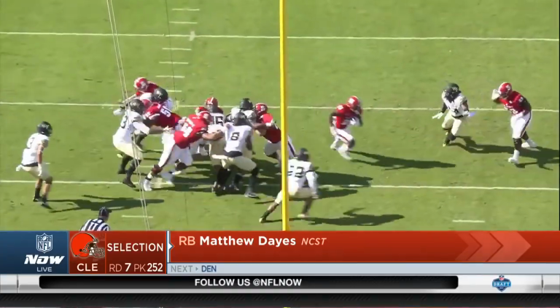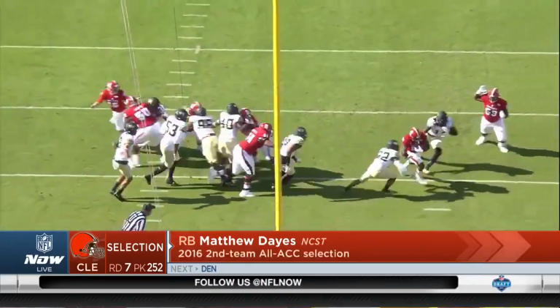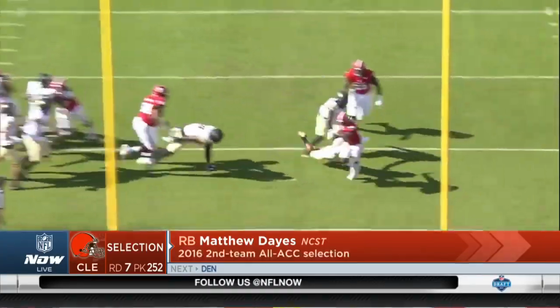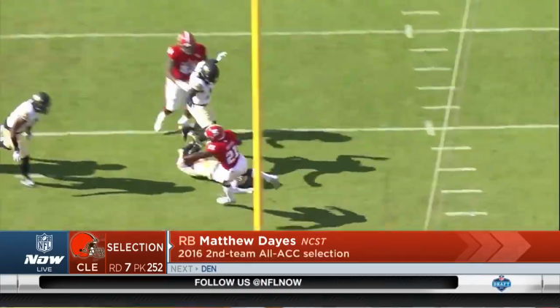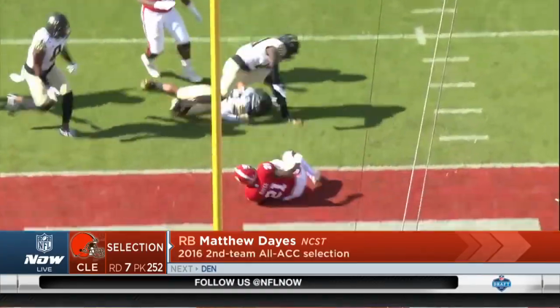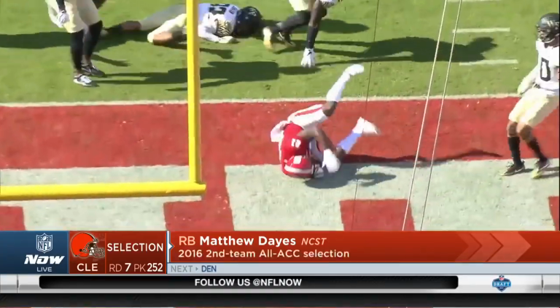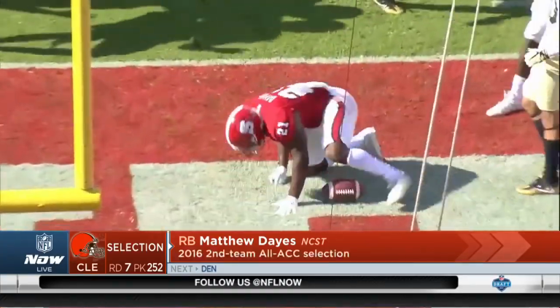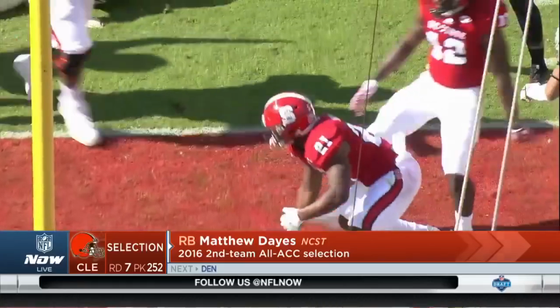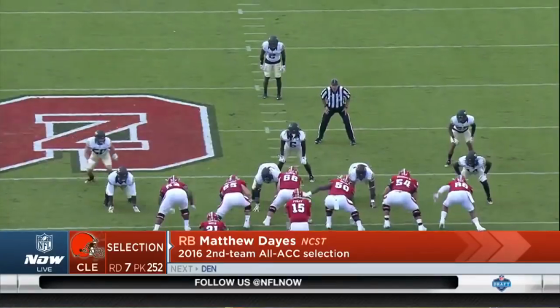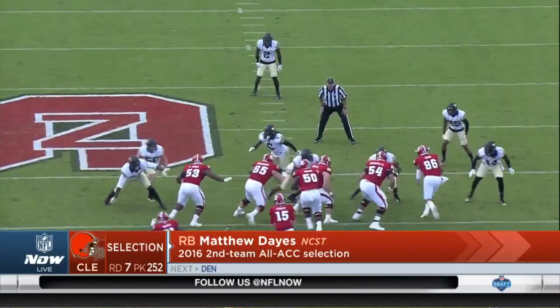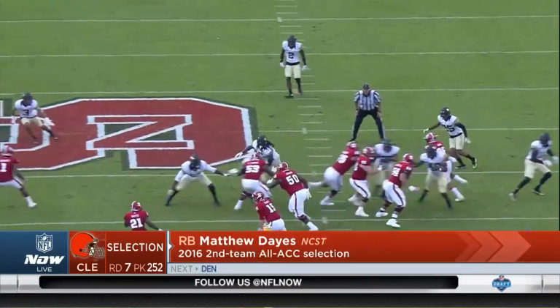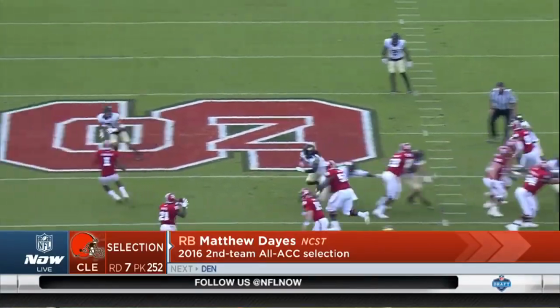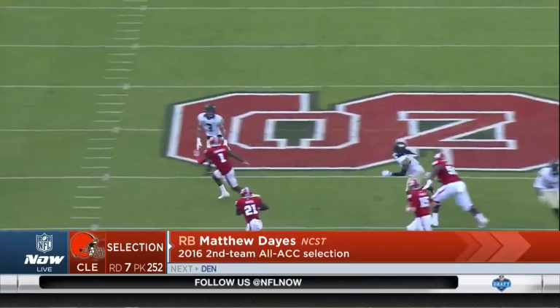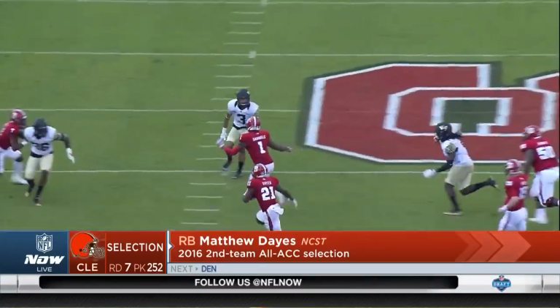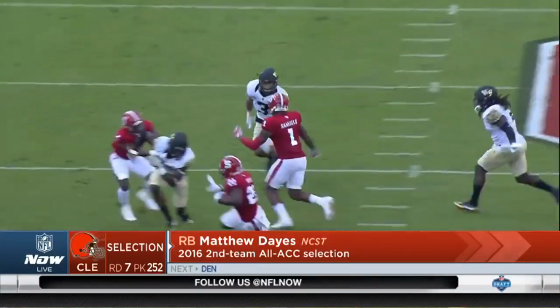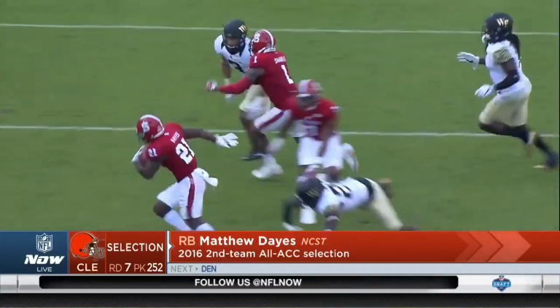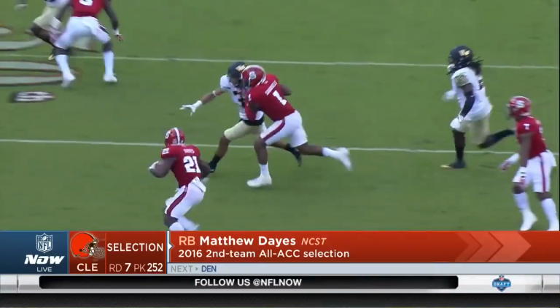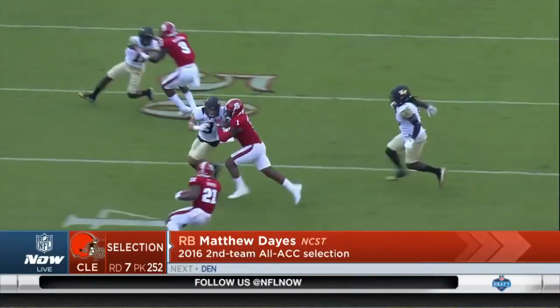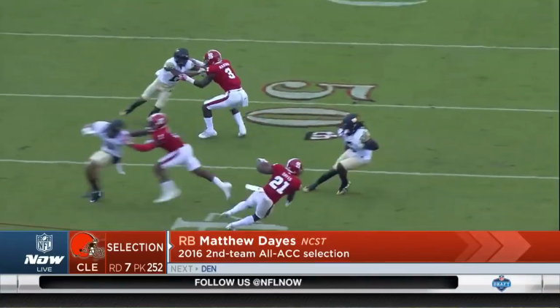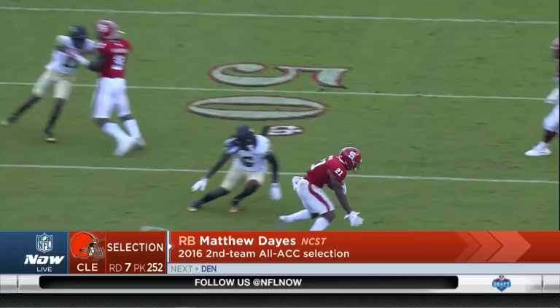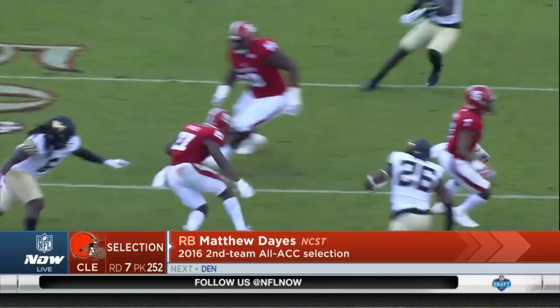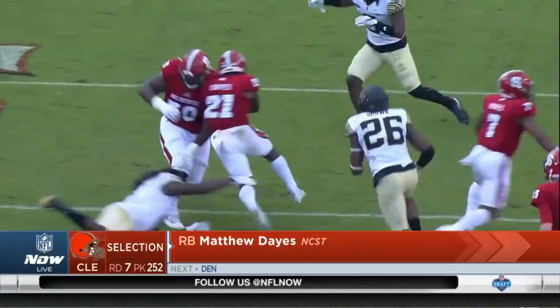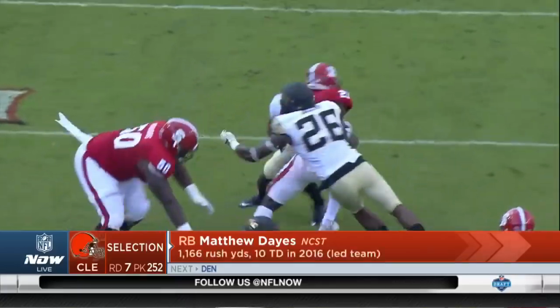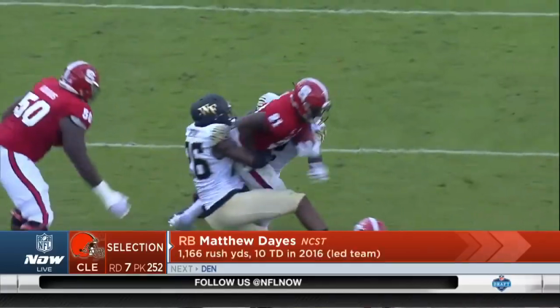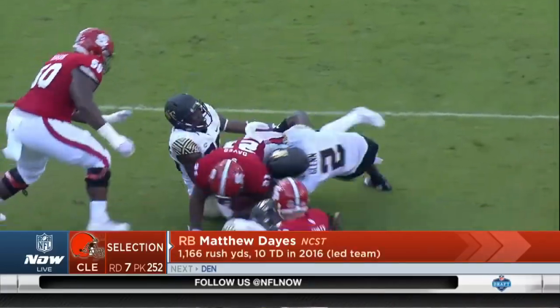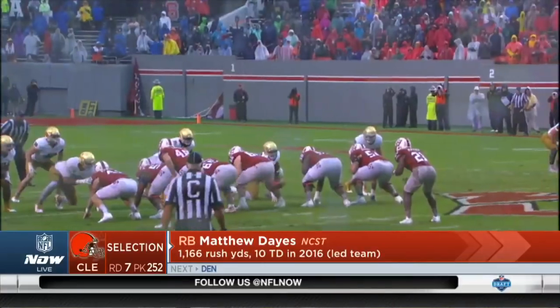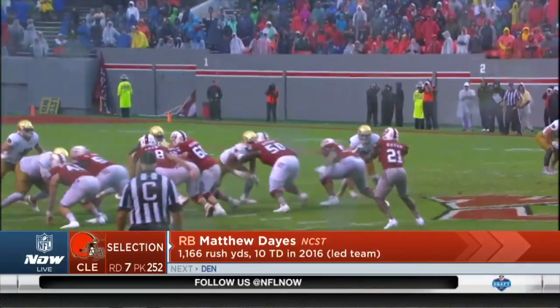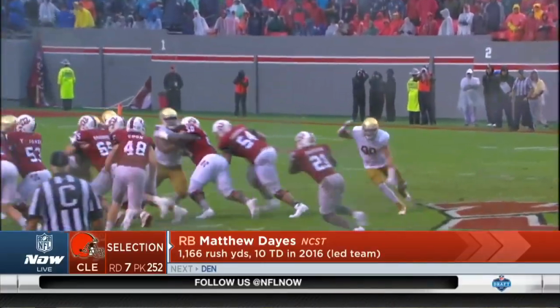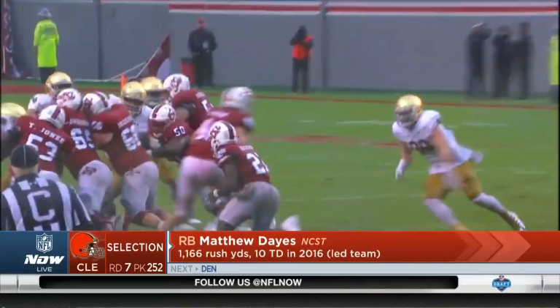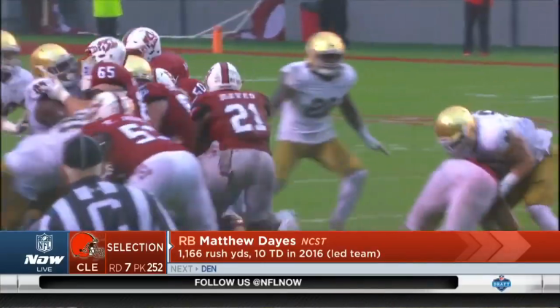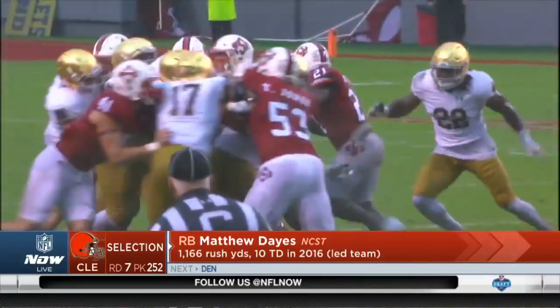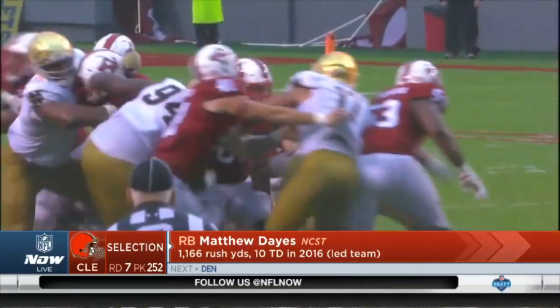One of the things with Dayes is, if you're not going to have that zip, that juice — which I didn't see enough of on tape — and I thought it was kind of an extended gear-down as a zone runner, that's going to hurt you a little bit.